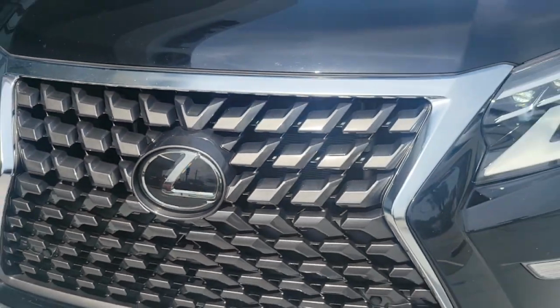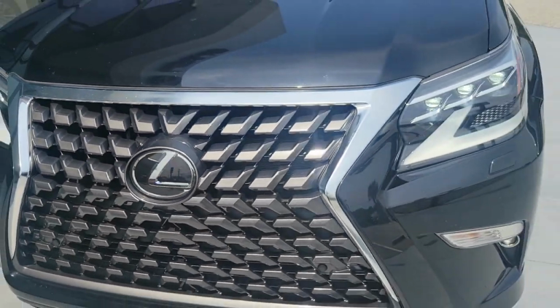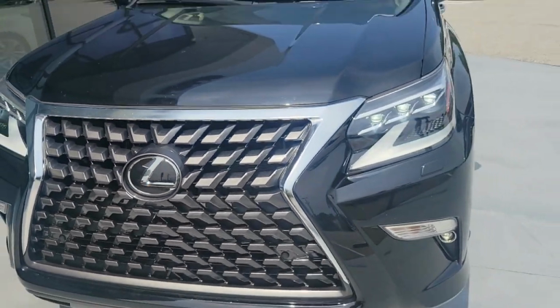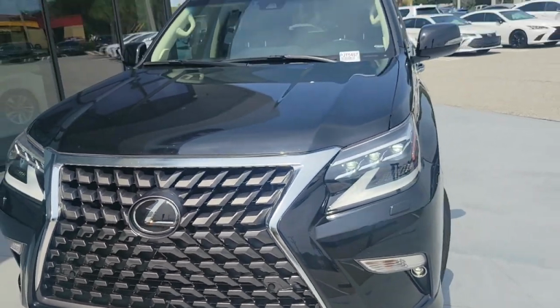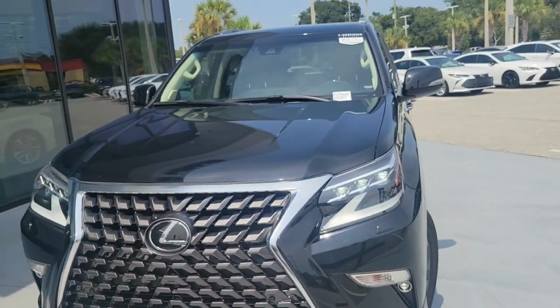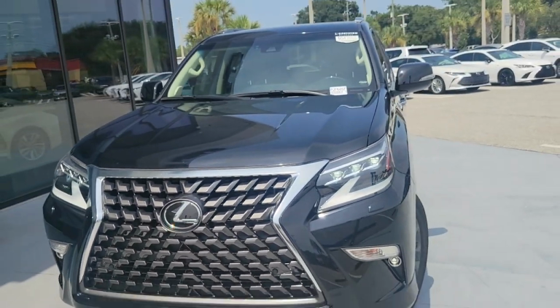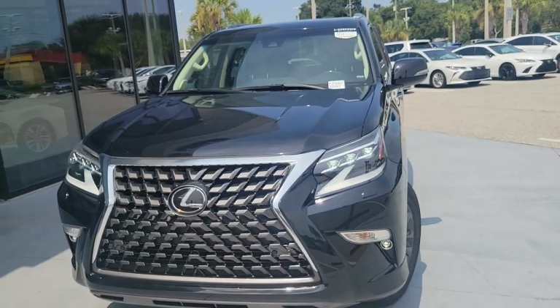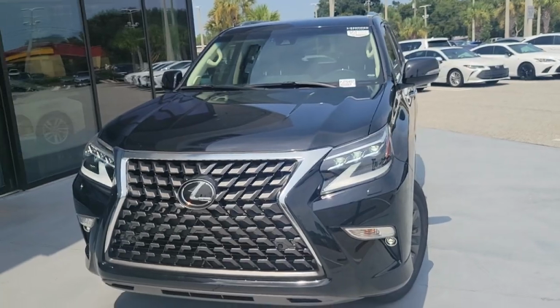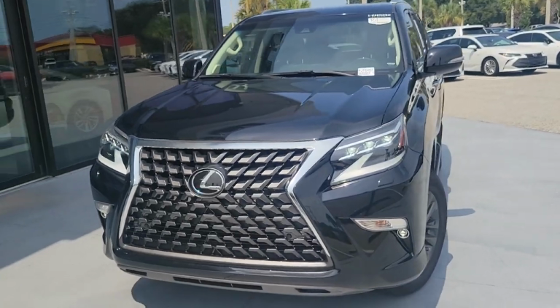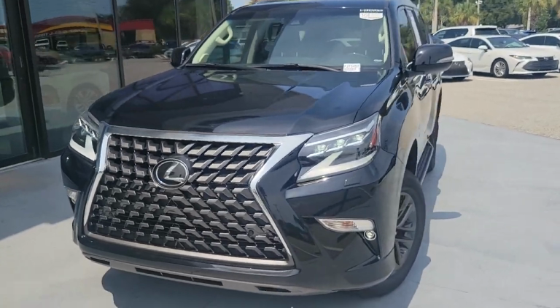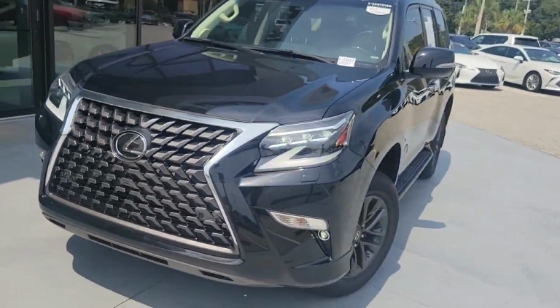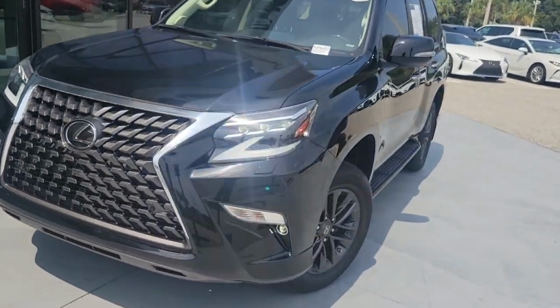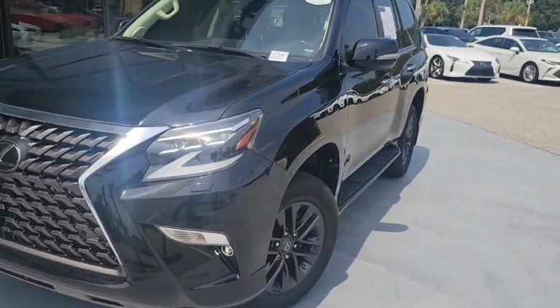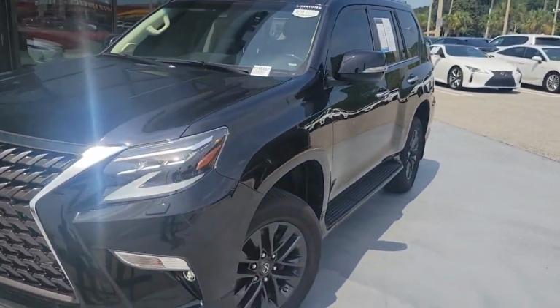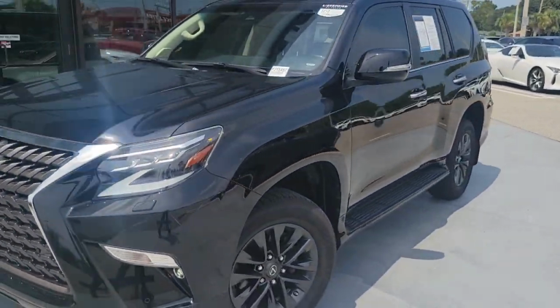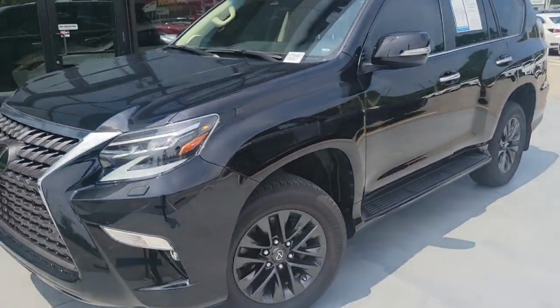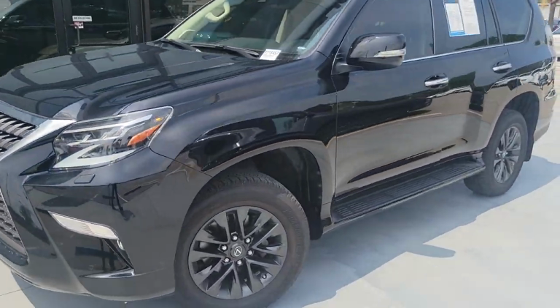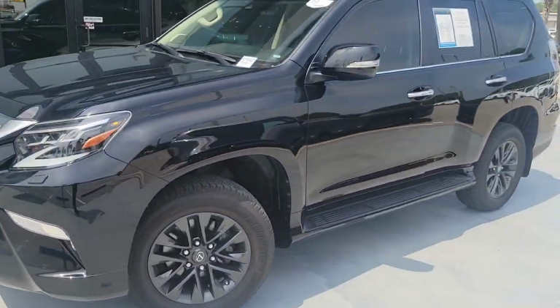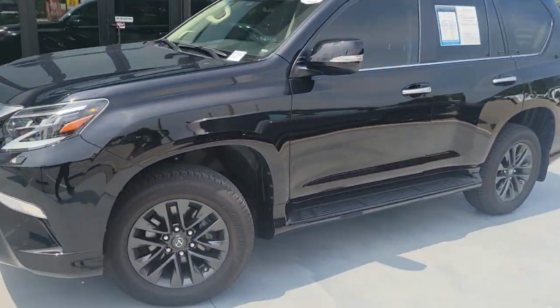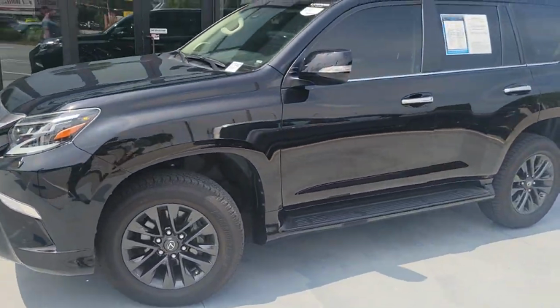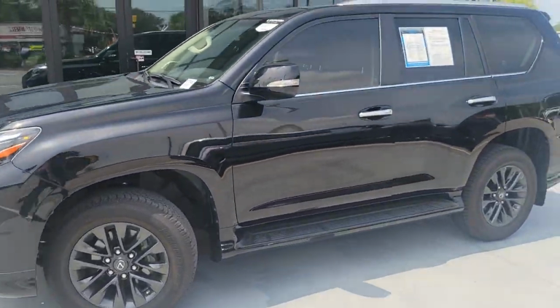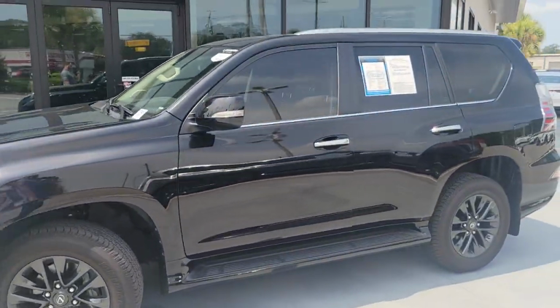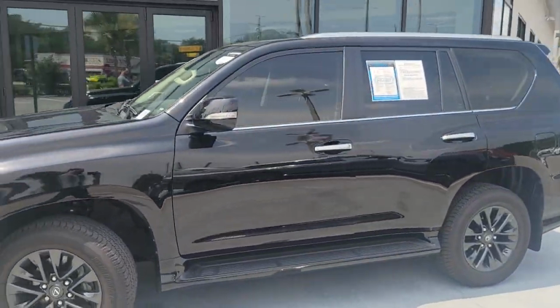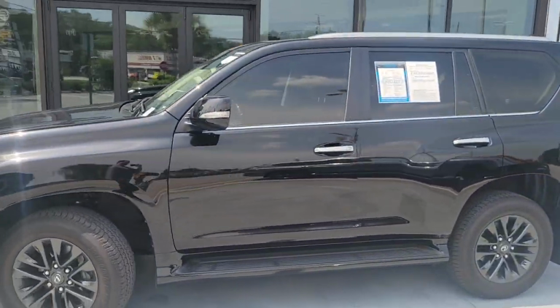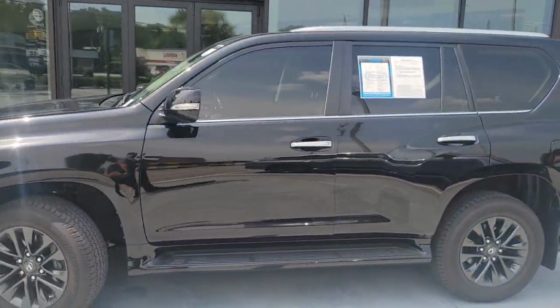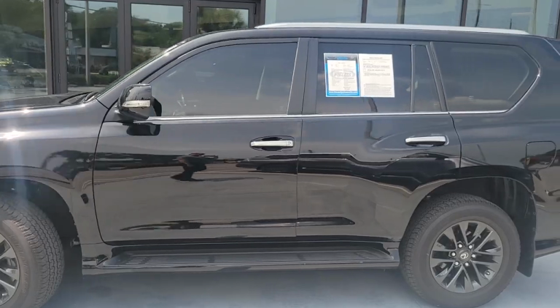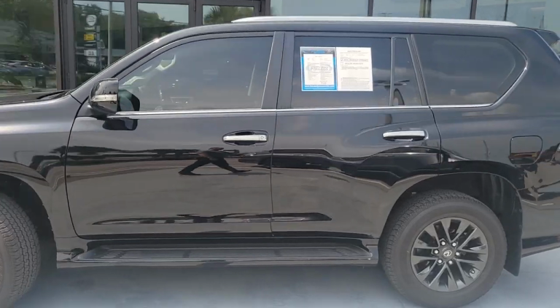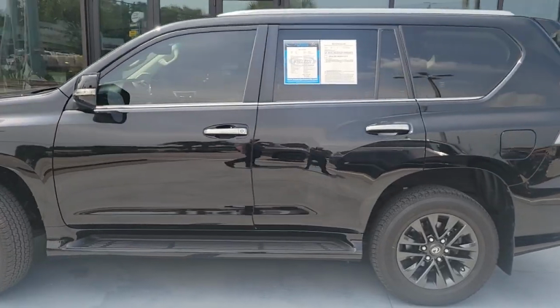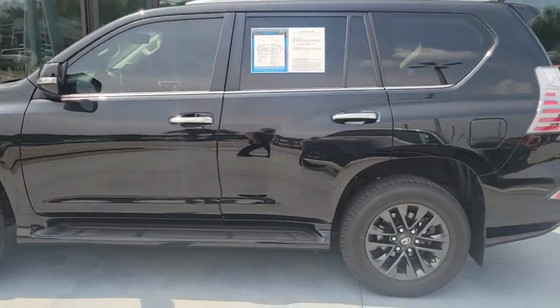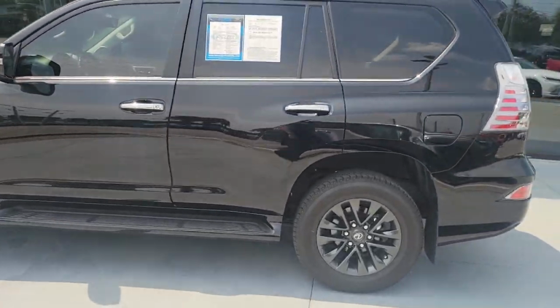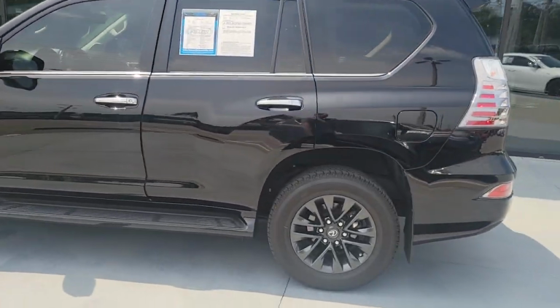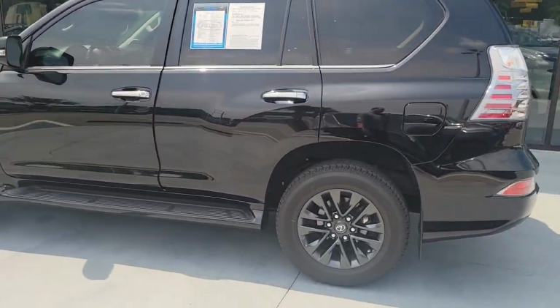Hello, this is Norm McKay introducing our Certified Pre-Owned Car of the Week. This week features our 2021 Lexus GX 460.